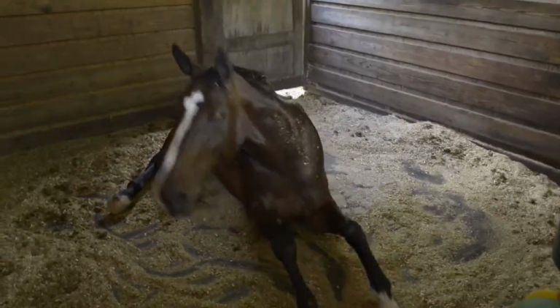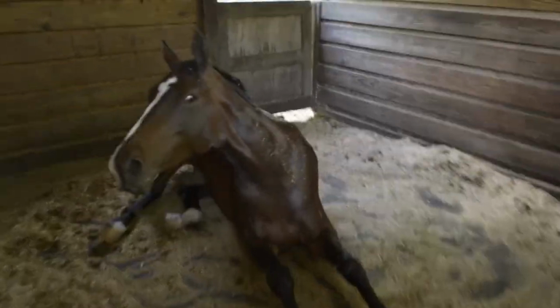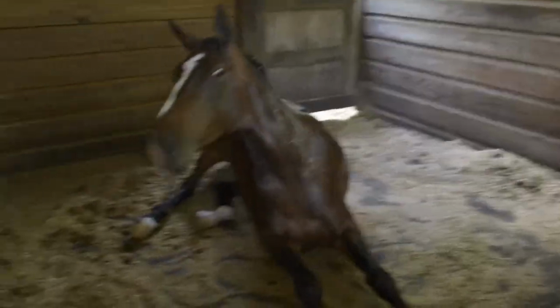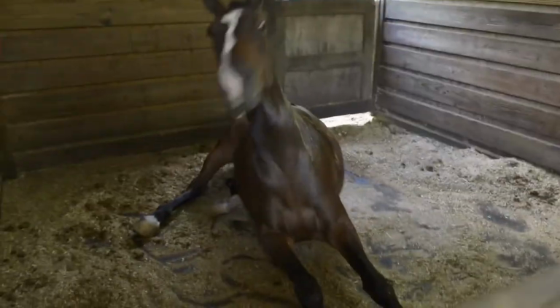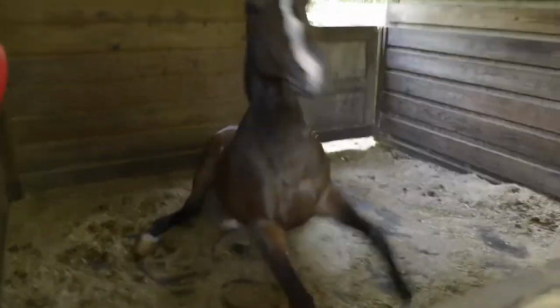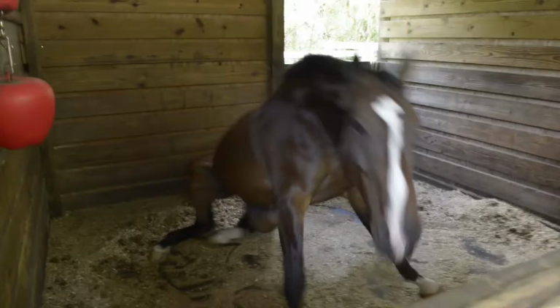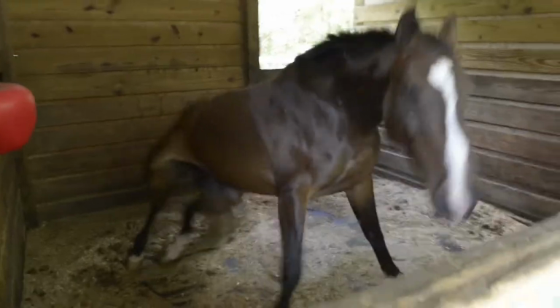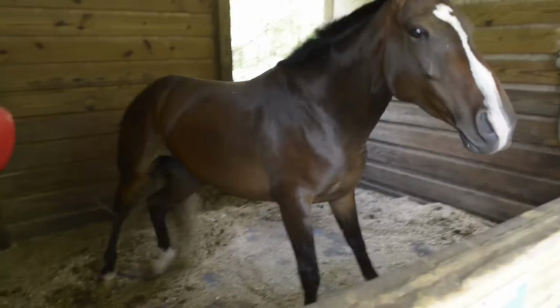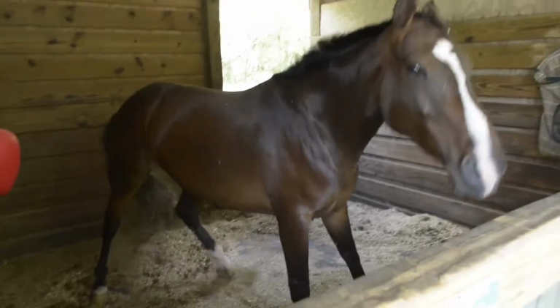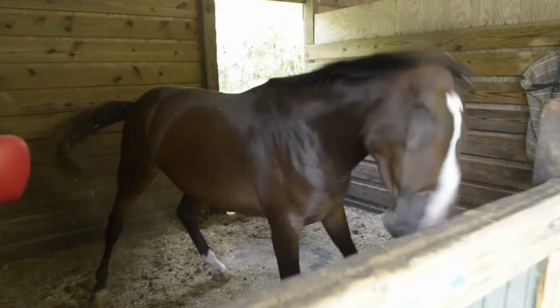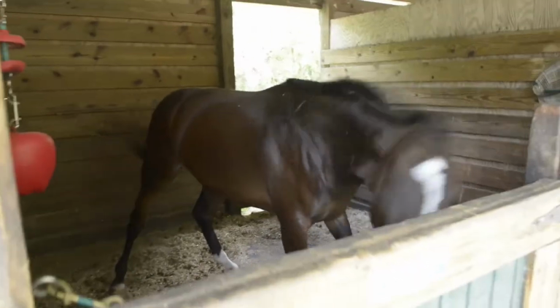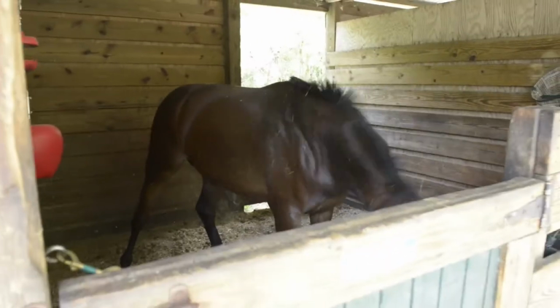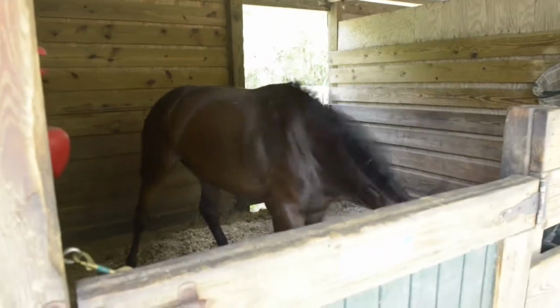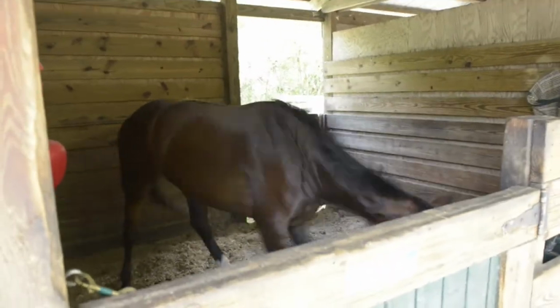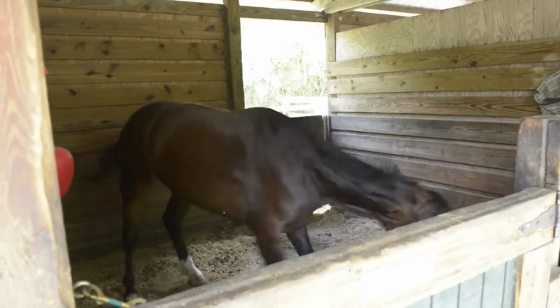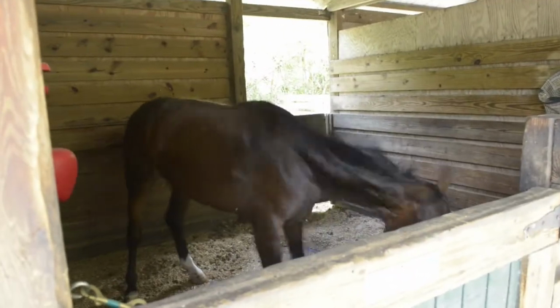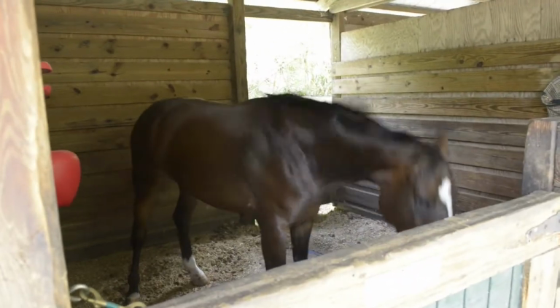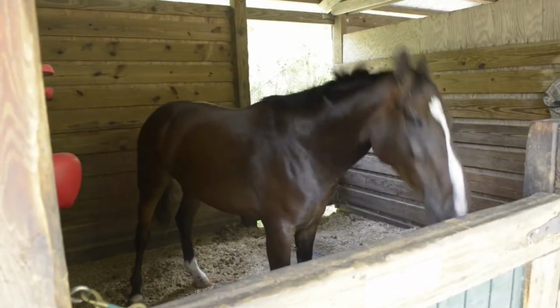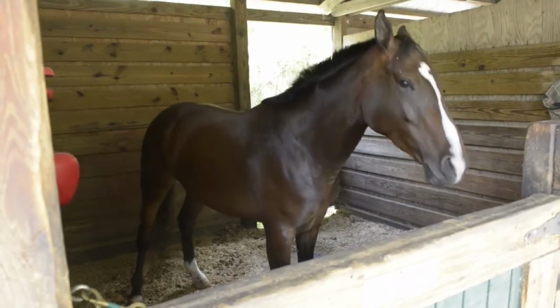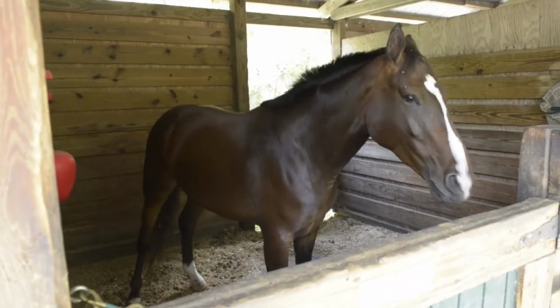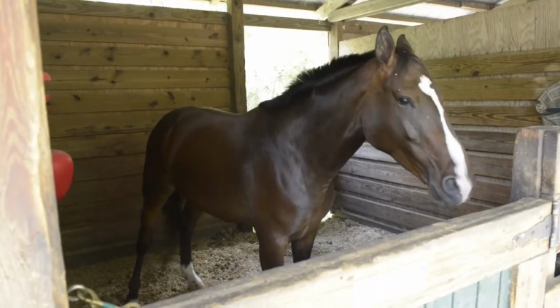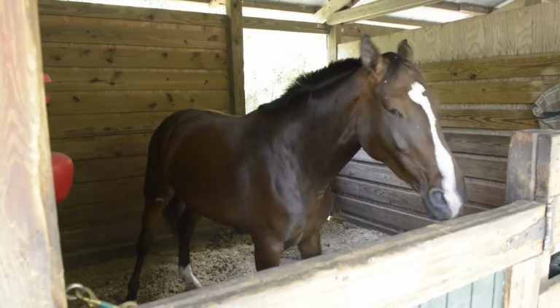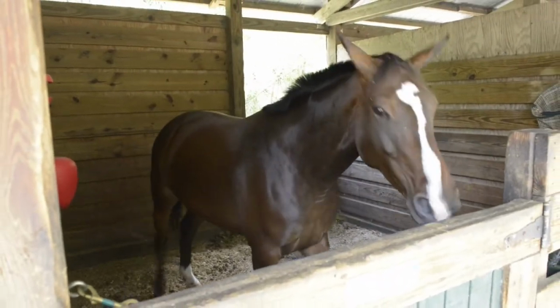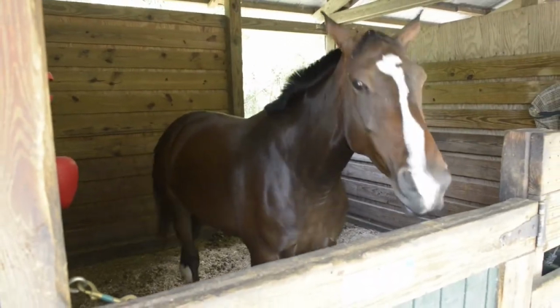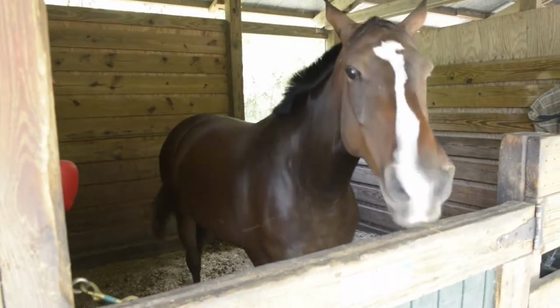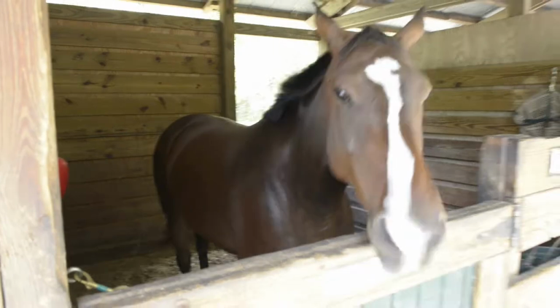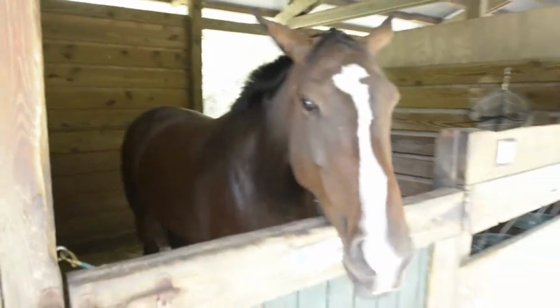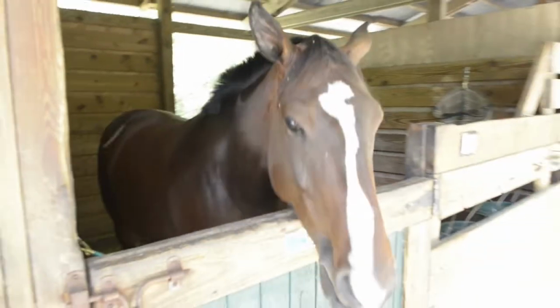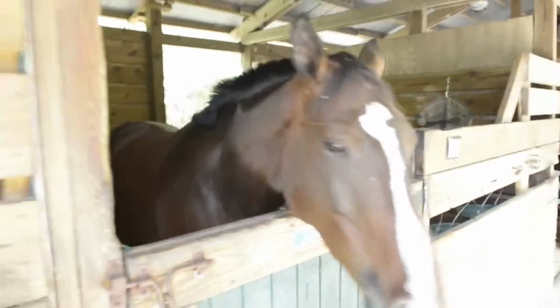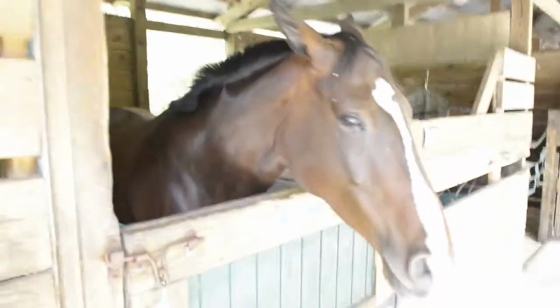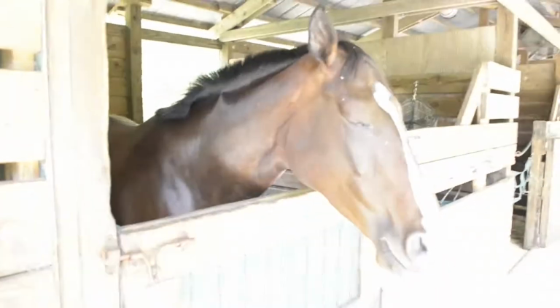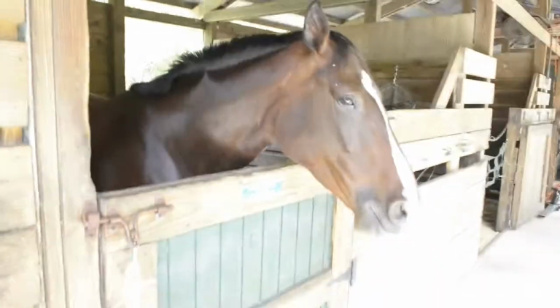And this is the real evidence right here. When they get up and they do a total body shake, that's really a horse that's just chilling and feeling good.